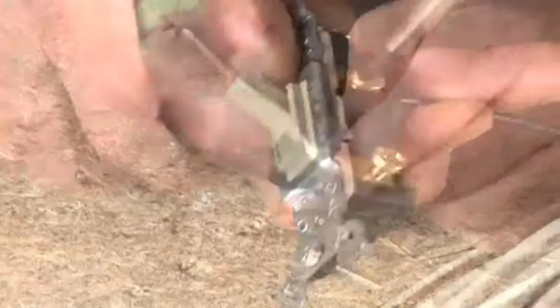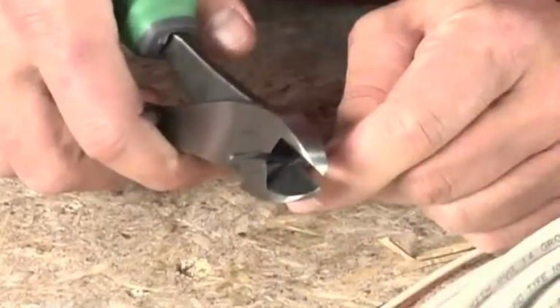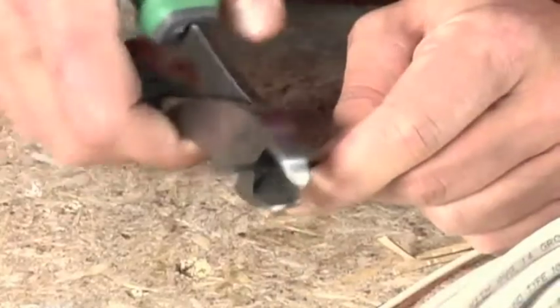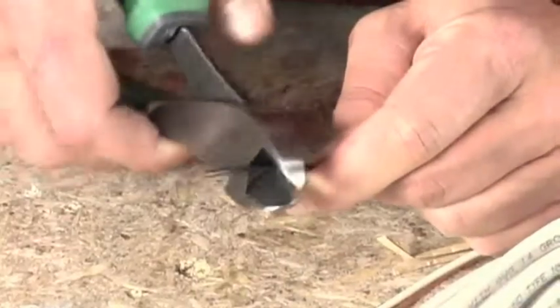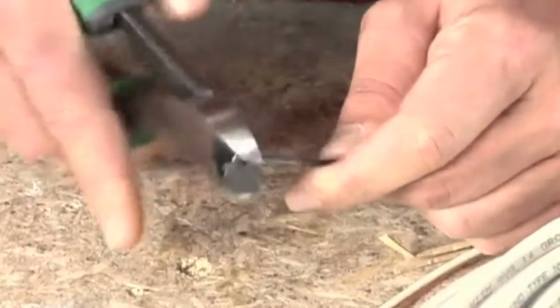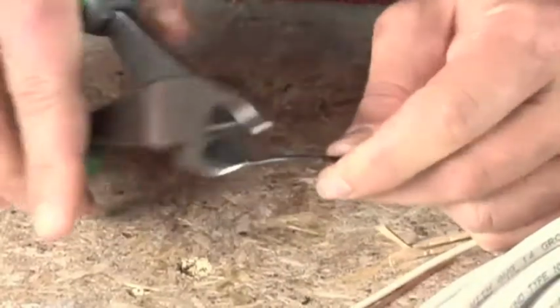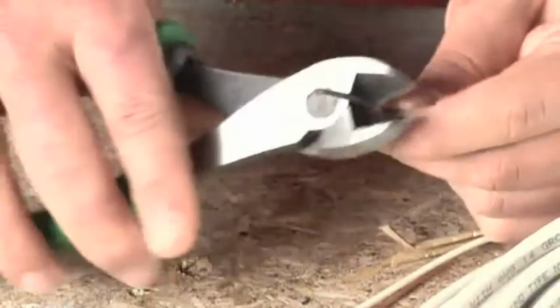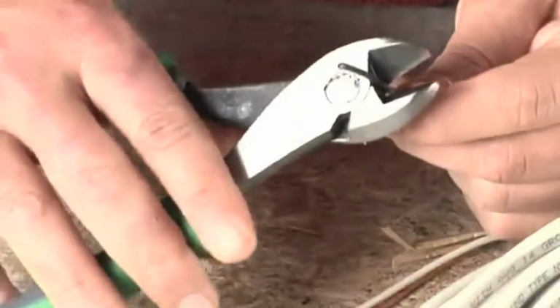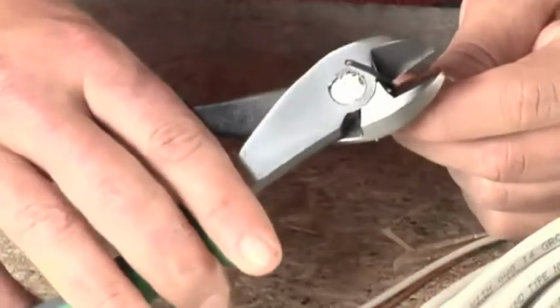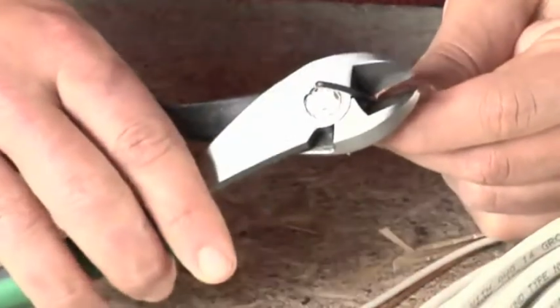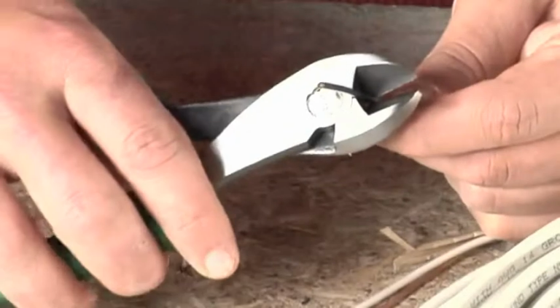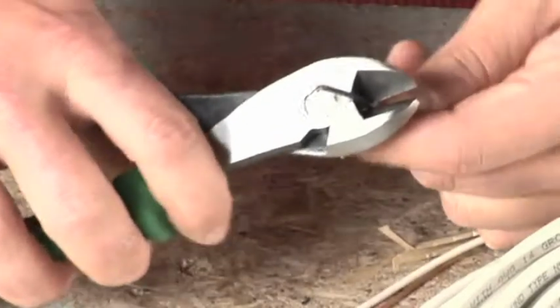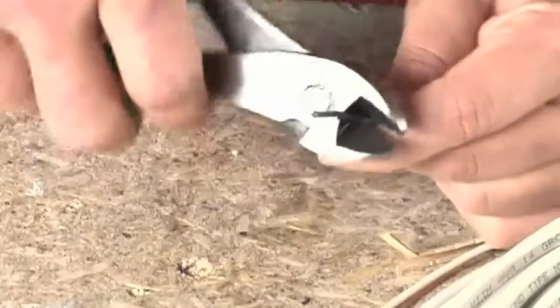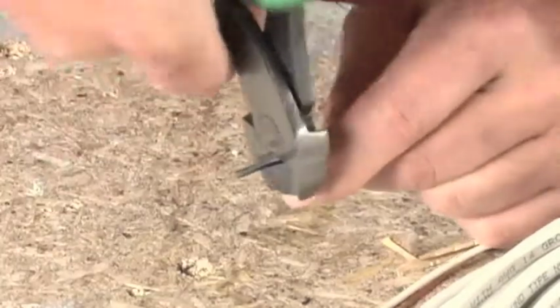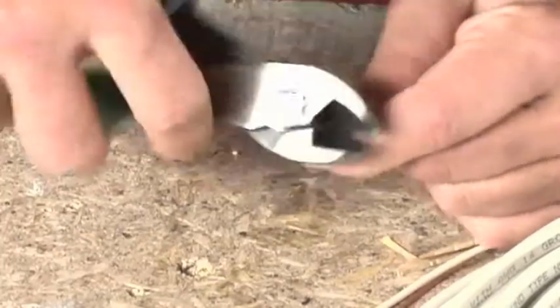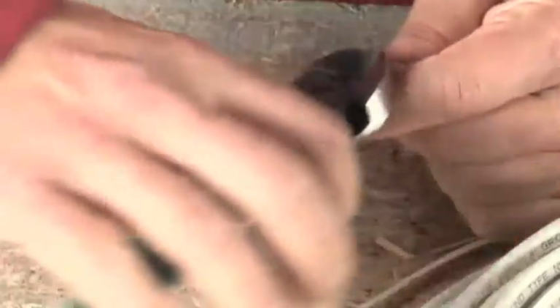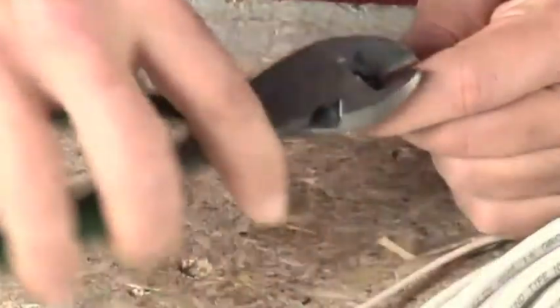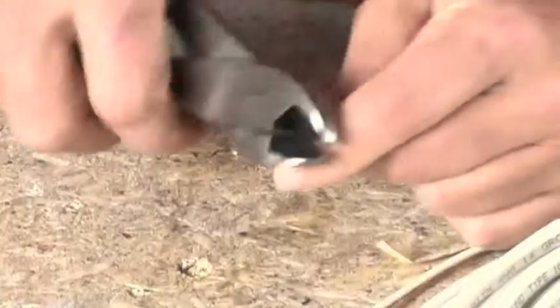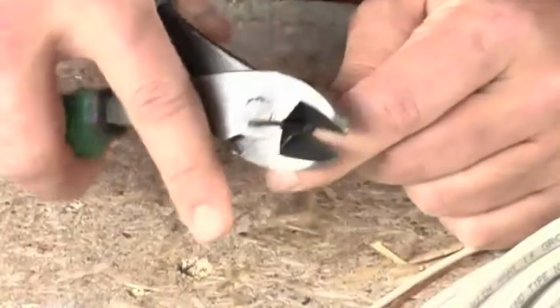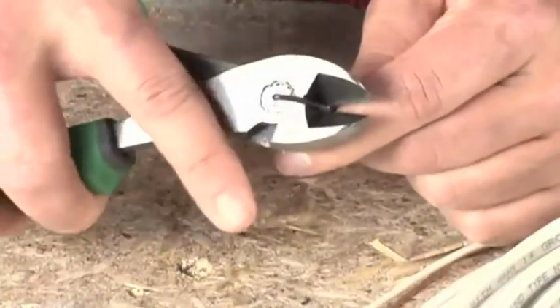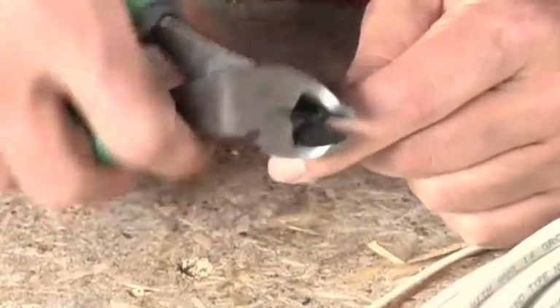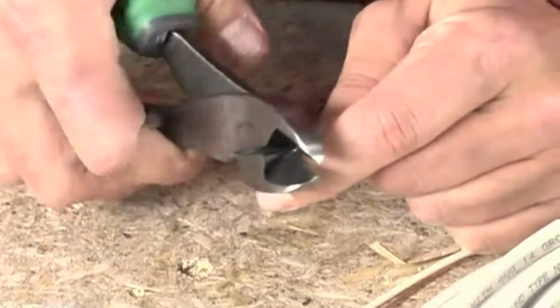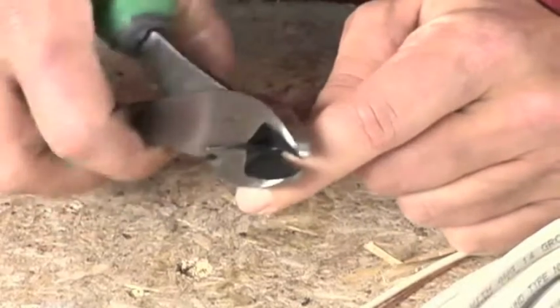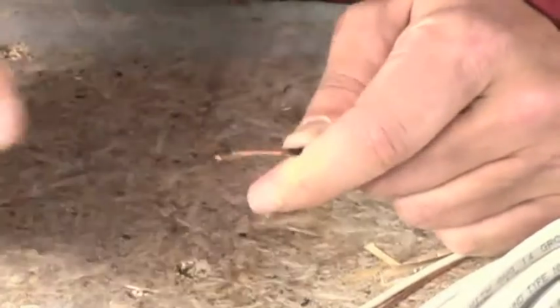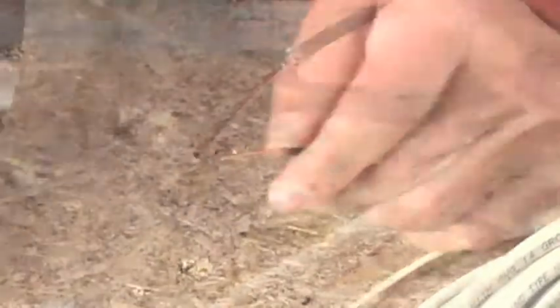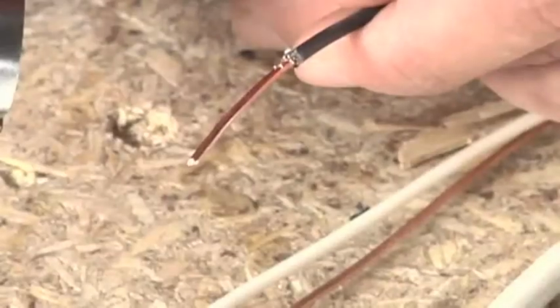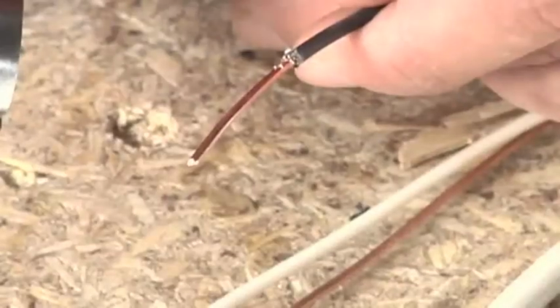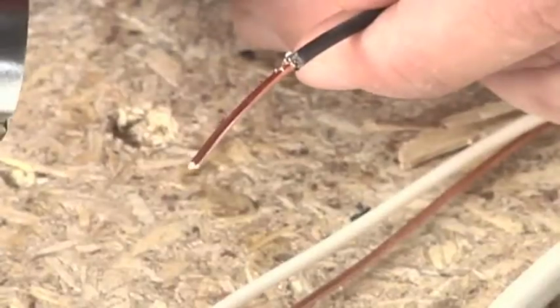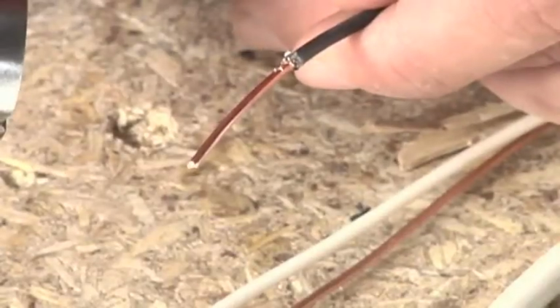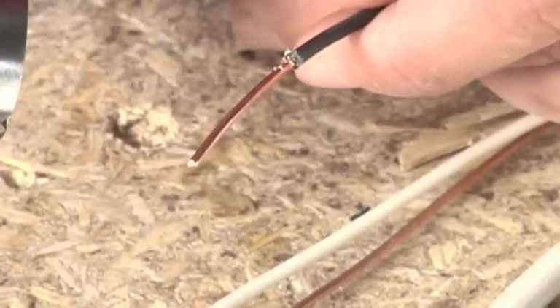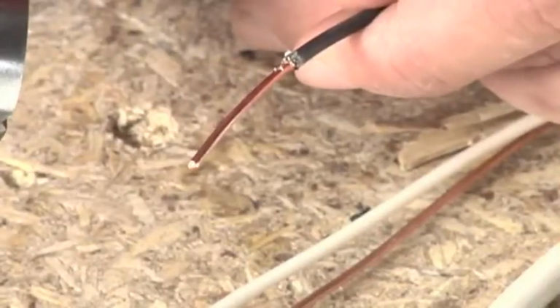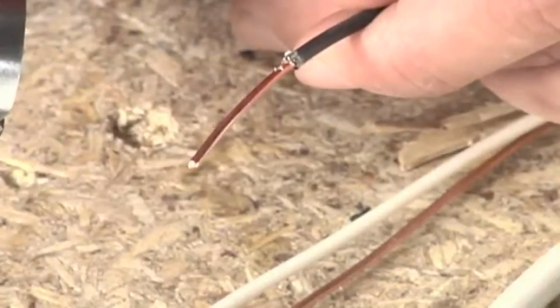You may see an electrician strip wires with diagonal side cutters or linesman pliers — leave that to the pros. Unless done correctly, which takes a lot of practice, you'll nick the wires, and a nicked wire won't pass electrical inspection.